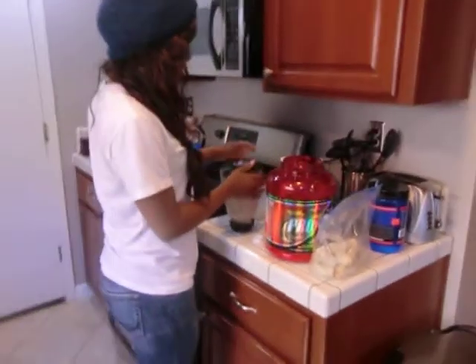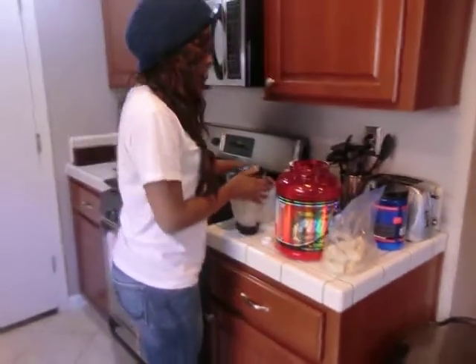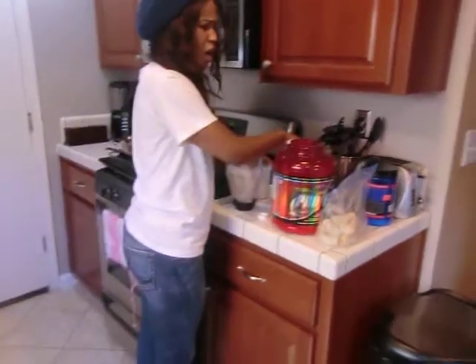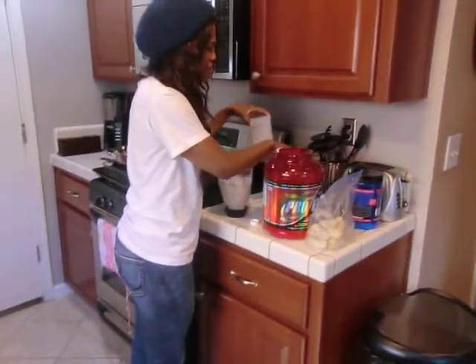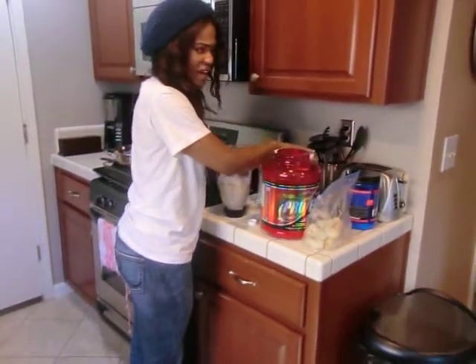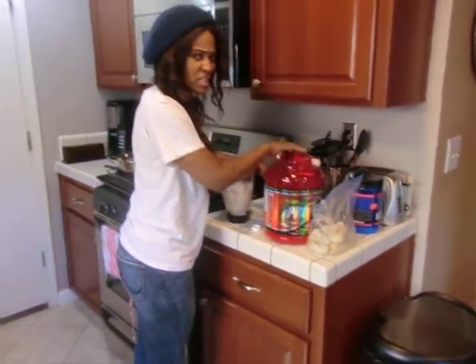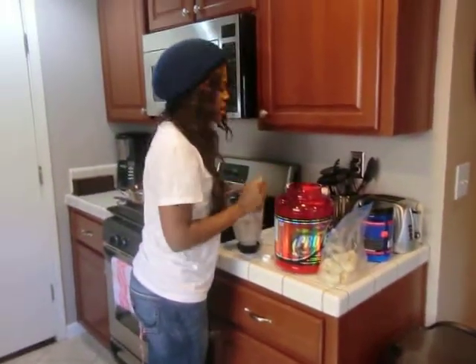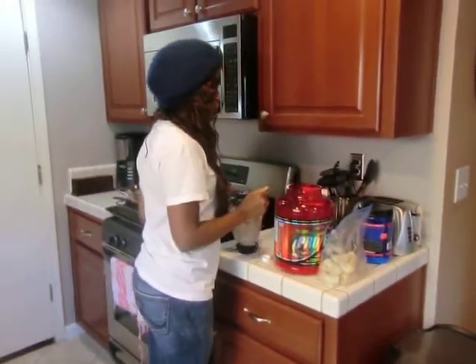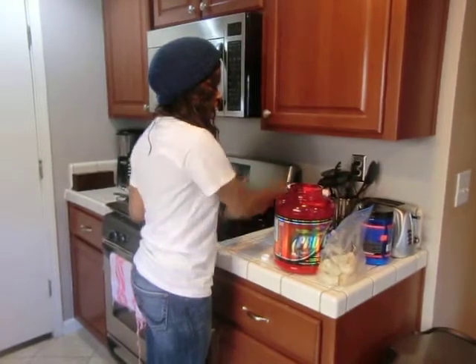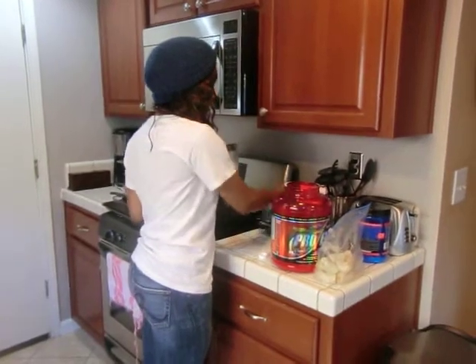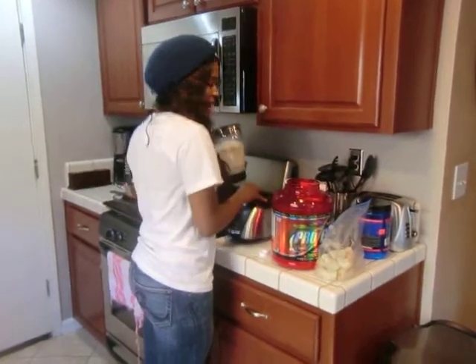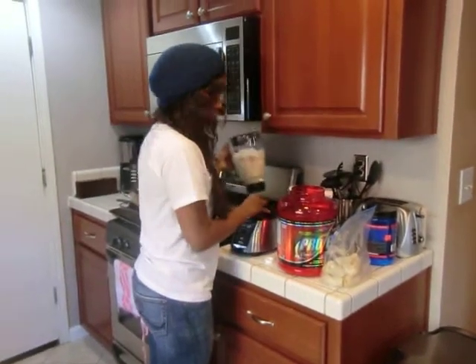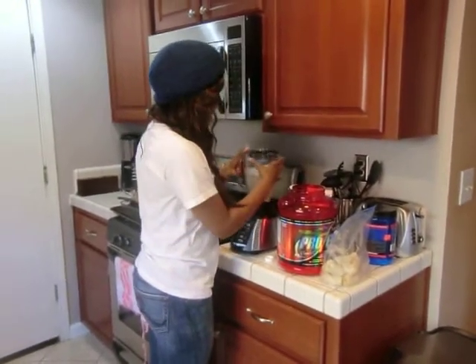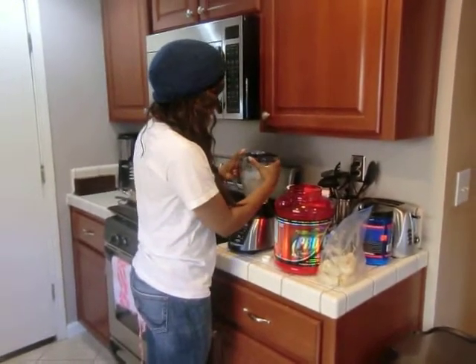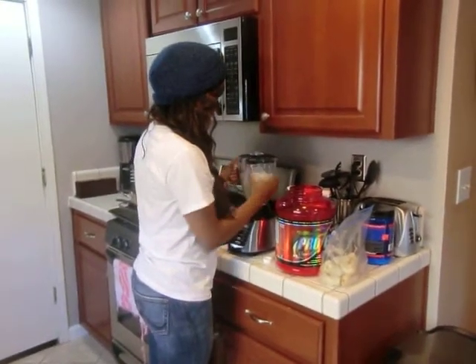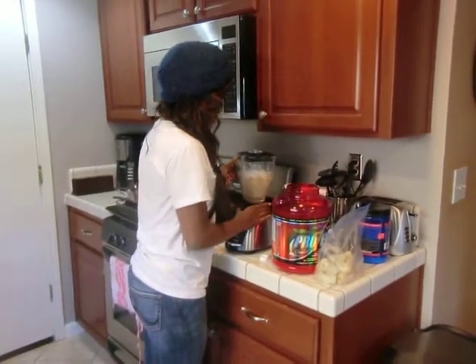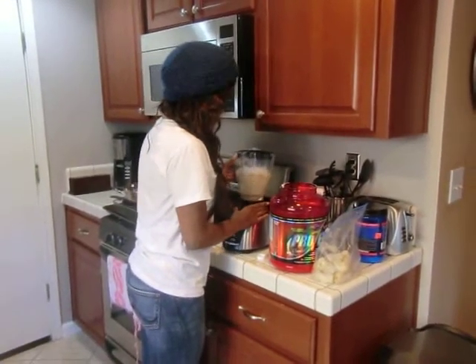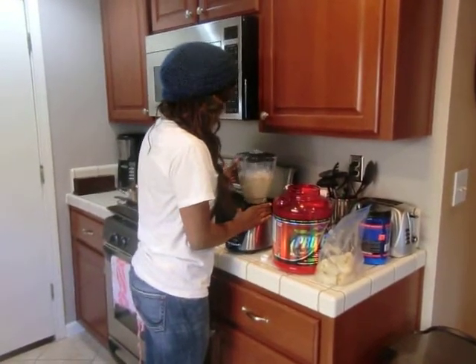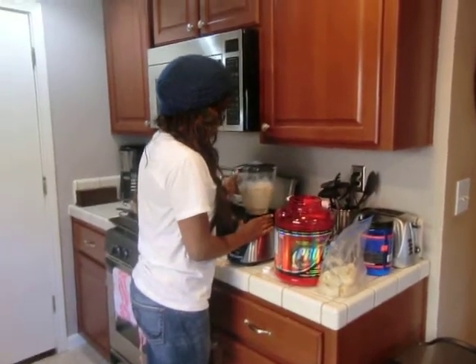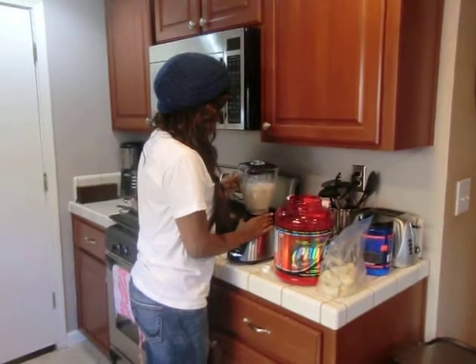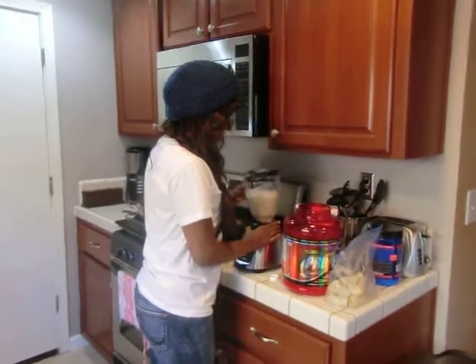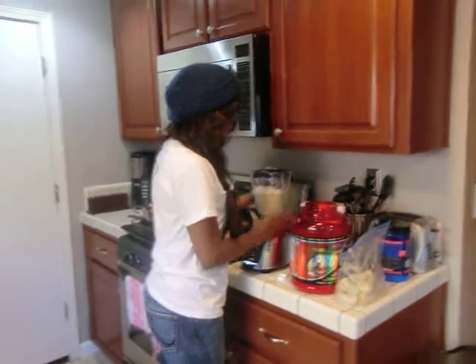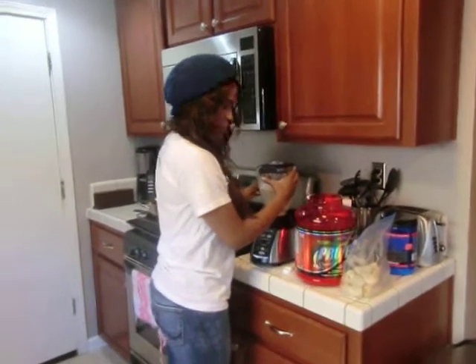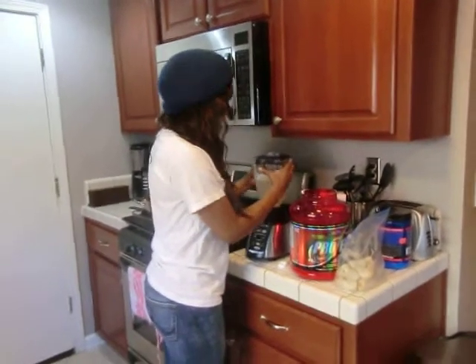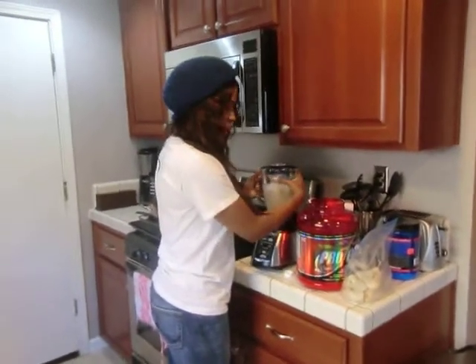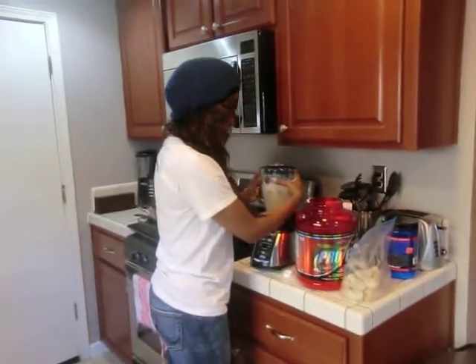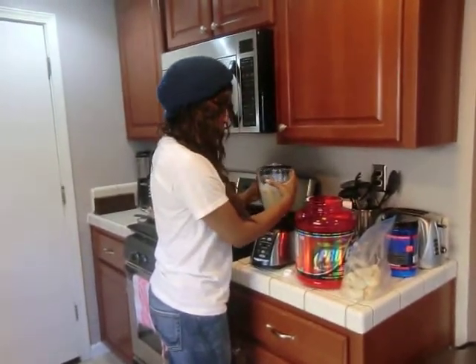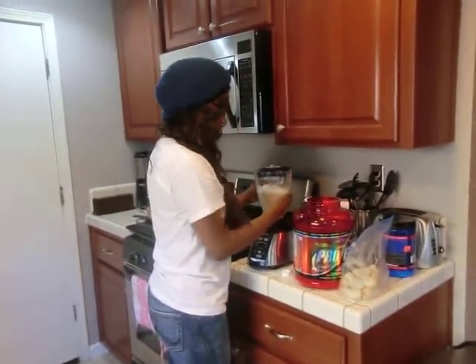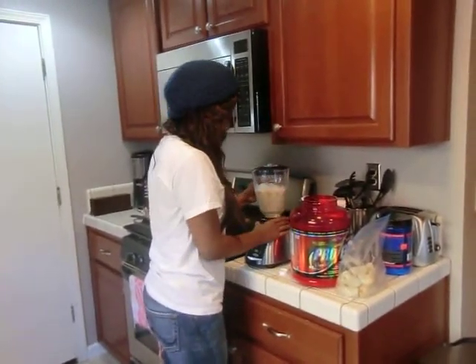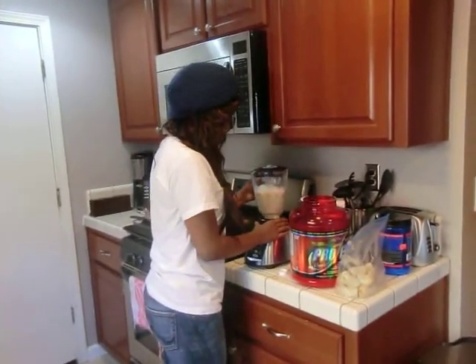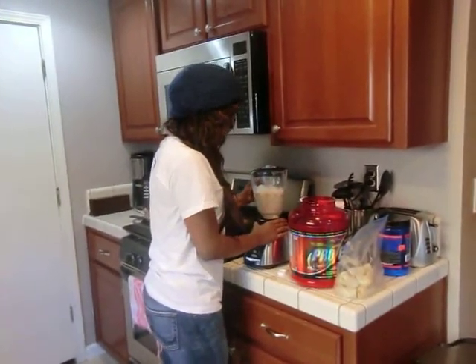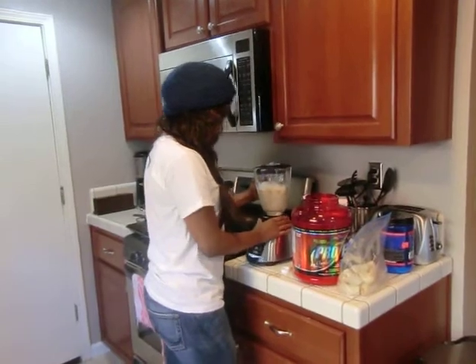I think you can also buy coffee flavoring if you just want to do it that way — you have choices. Or you can use regular coffee, like instant coffee.